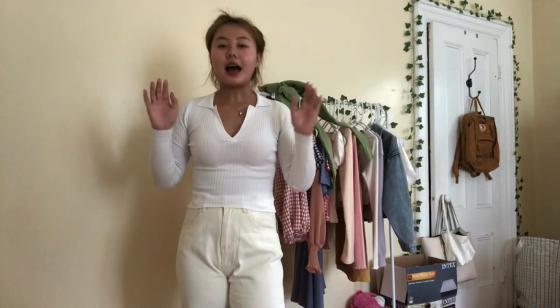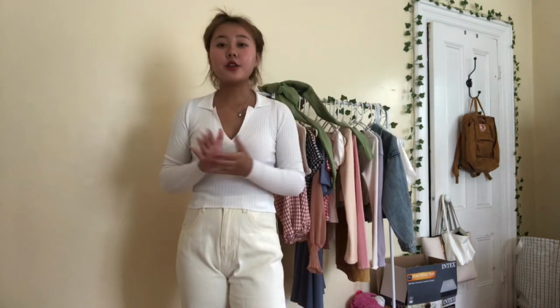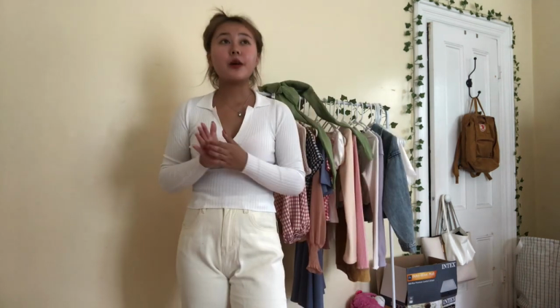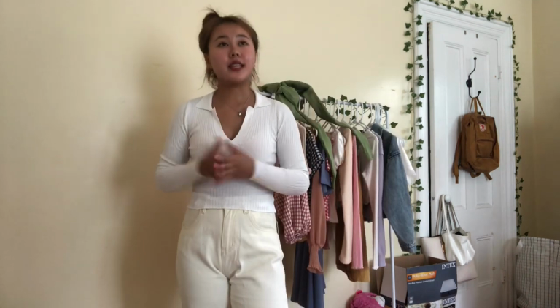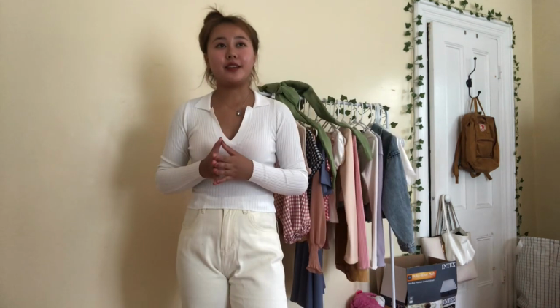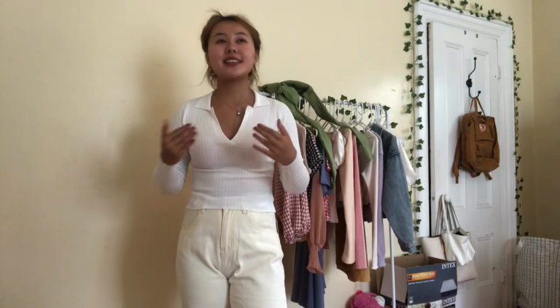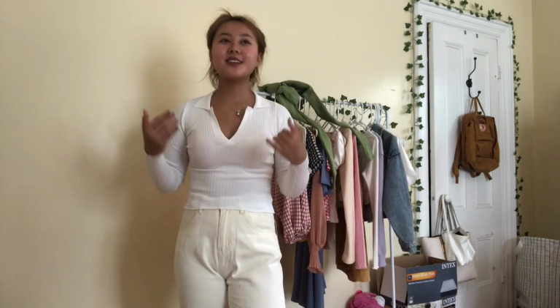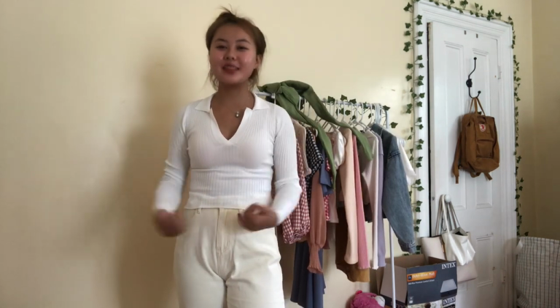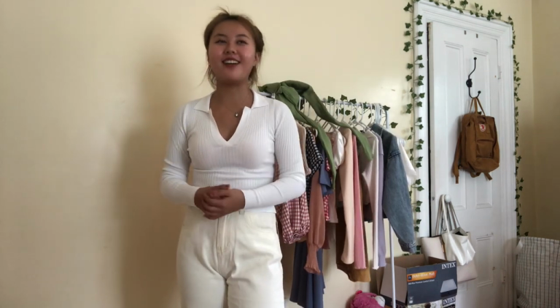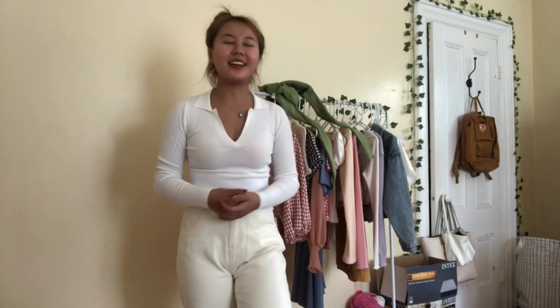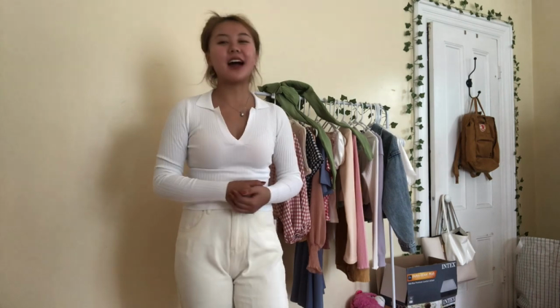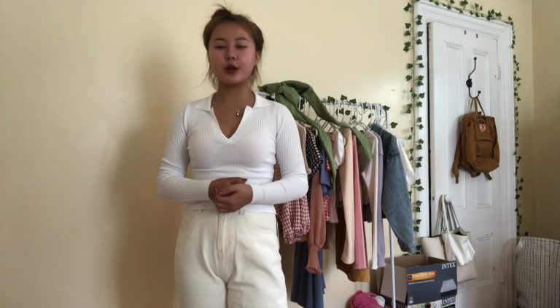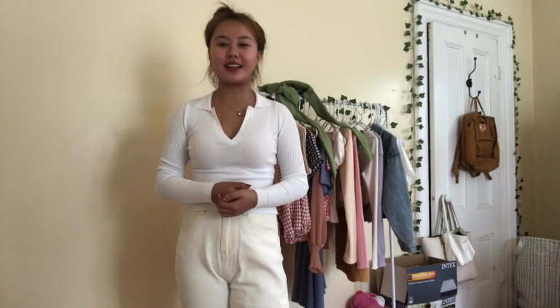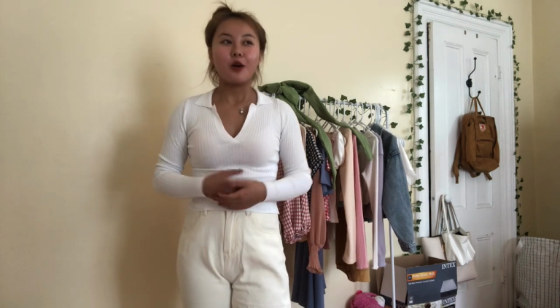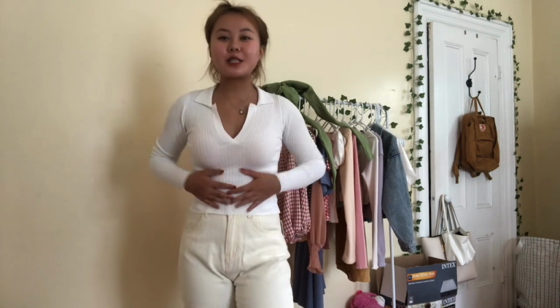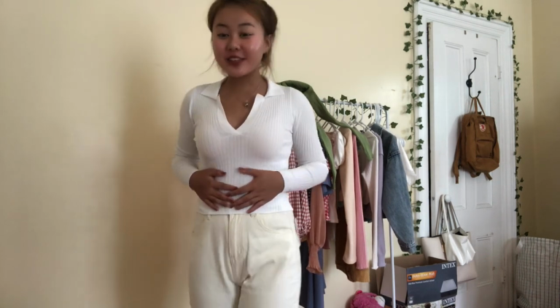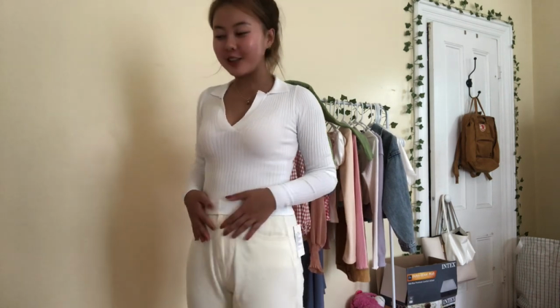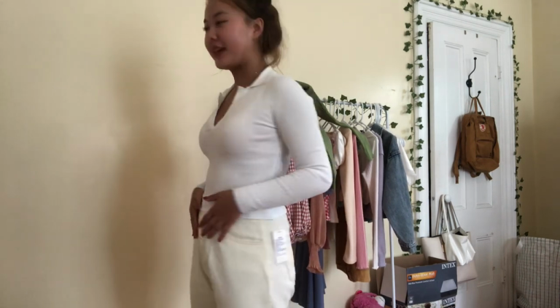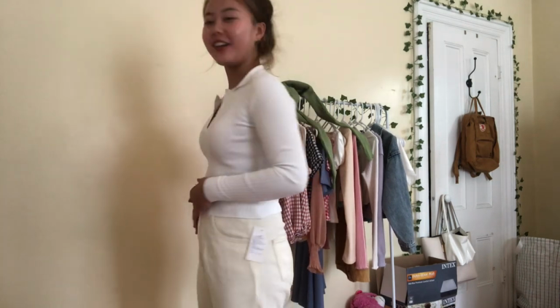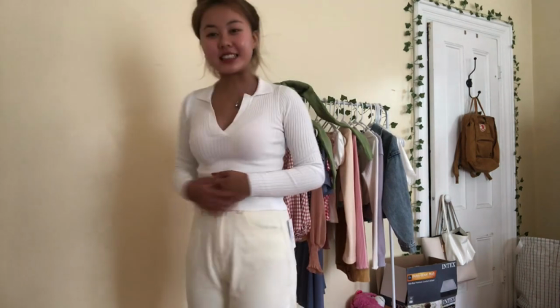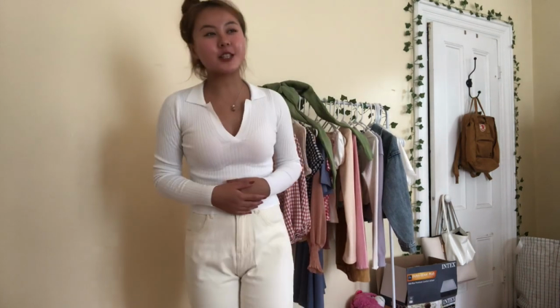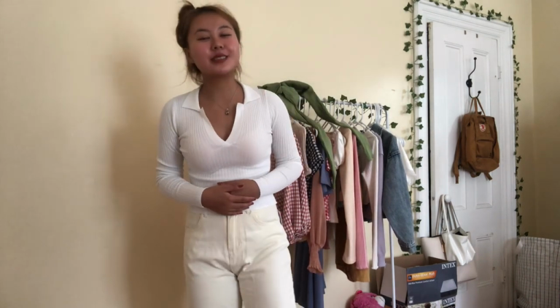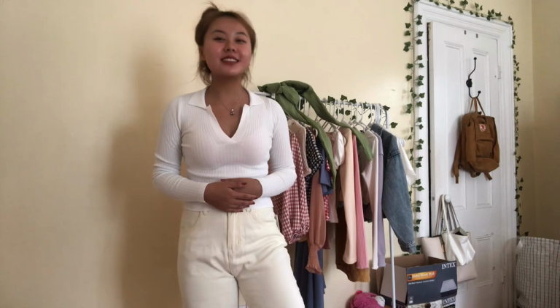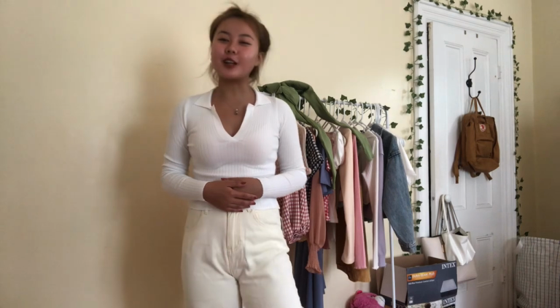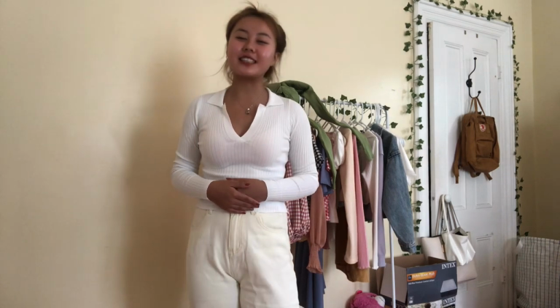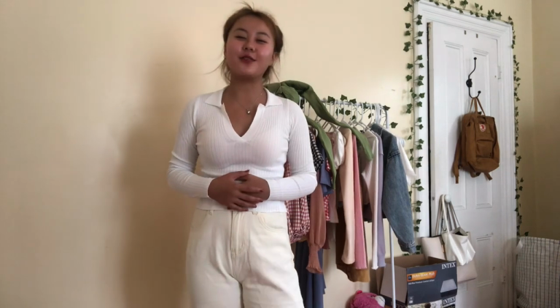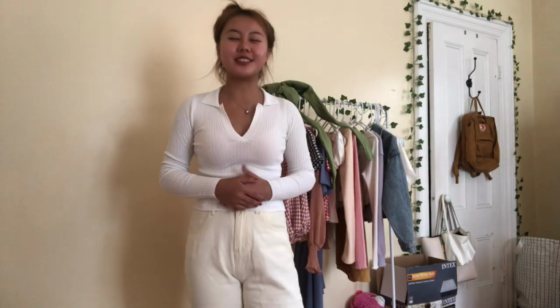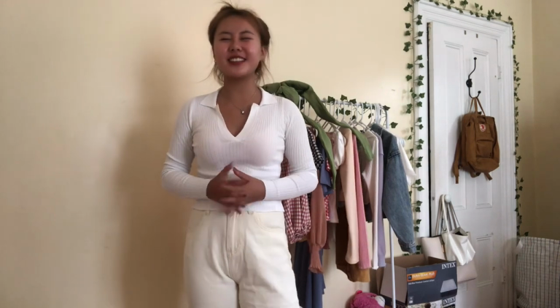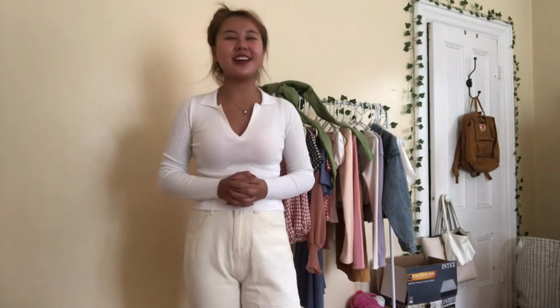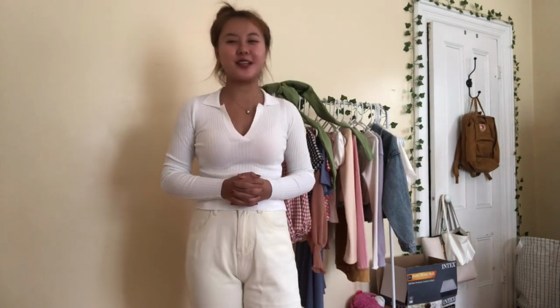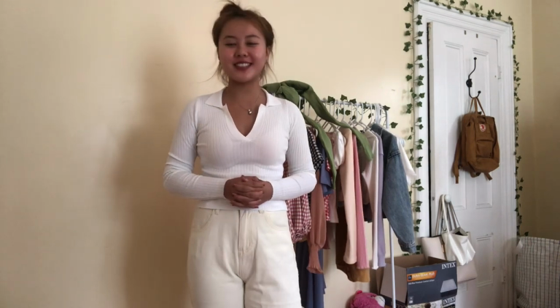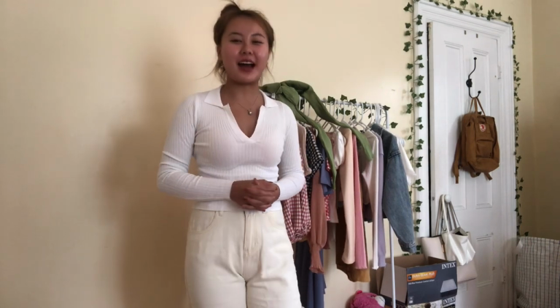I don't know what I was thinking when I decided to film this haul in 95 degree weather with the majority of the clothes being long sleeve shirts. But regardless, I have already started this haul and it's way too late to go back.